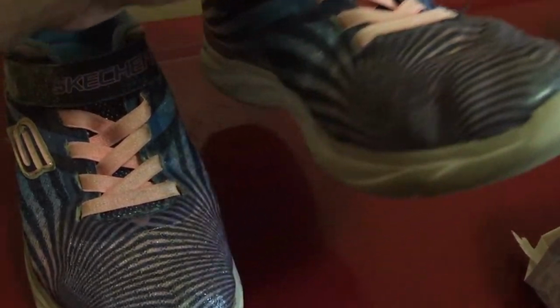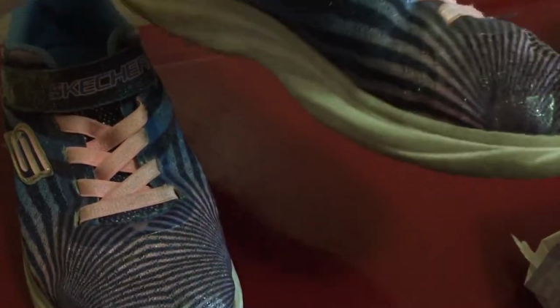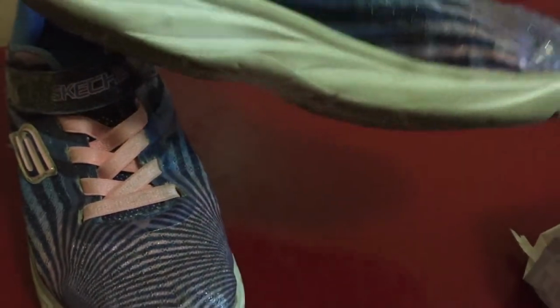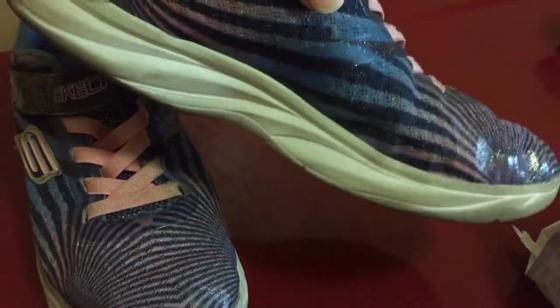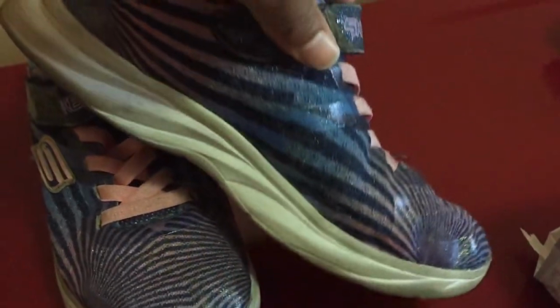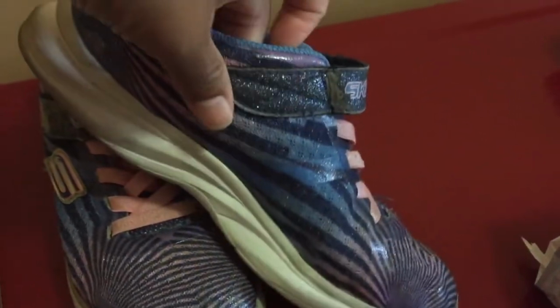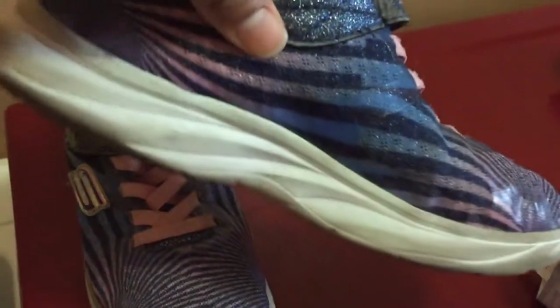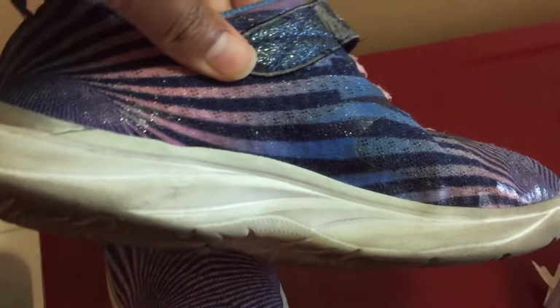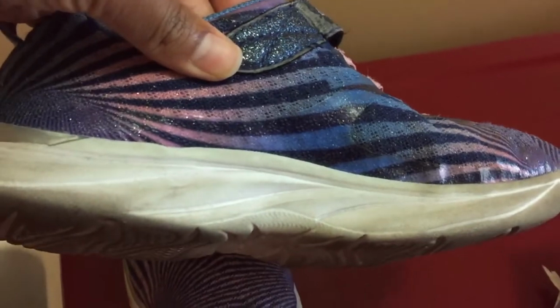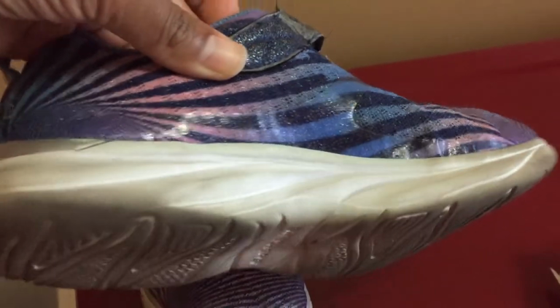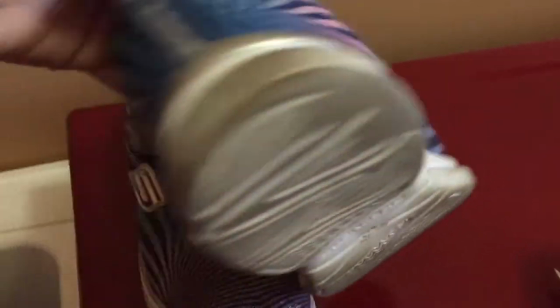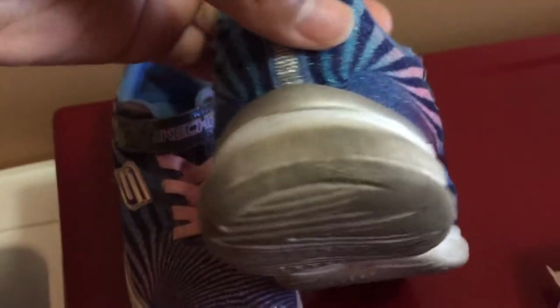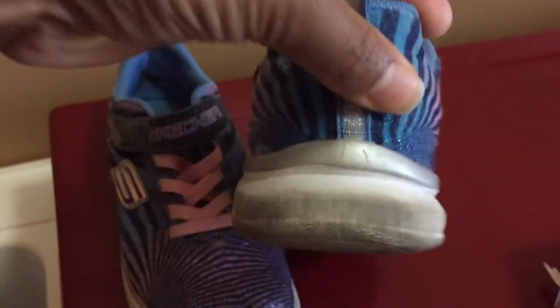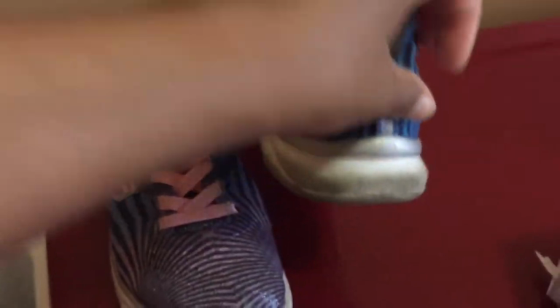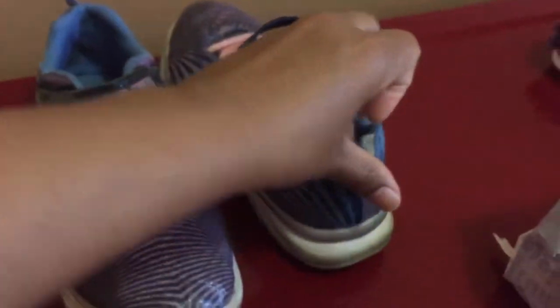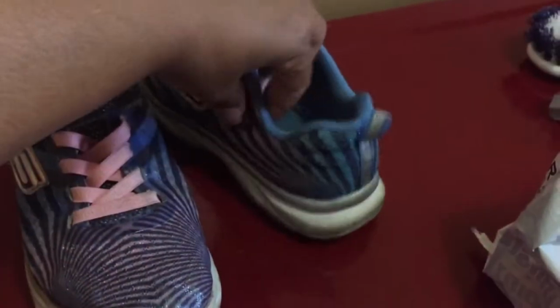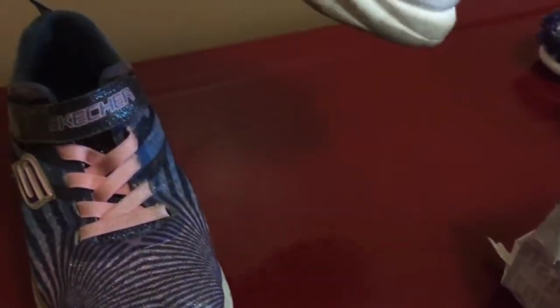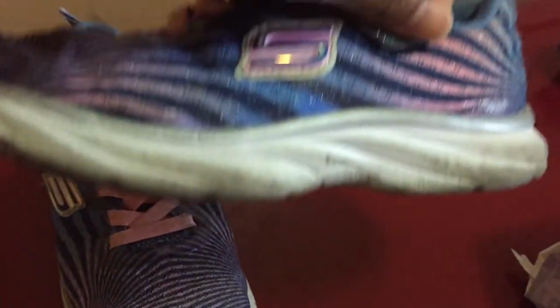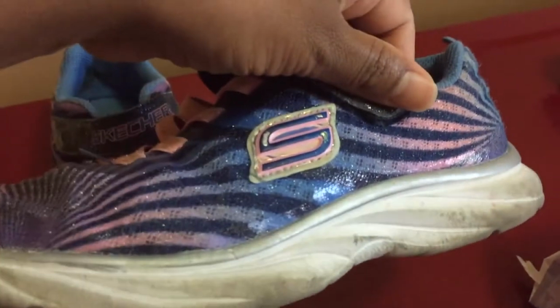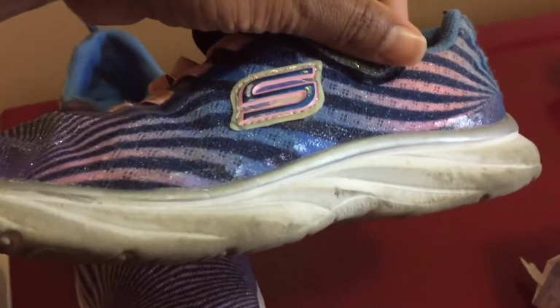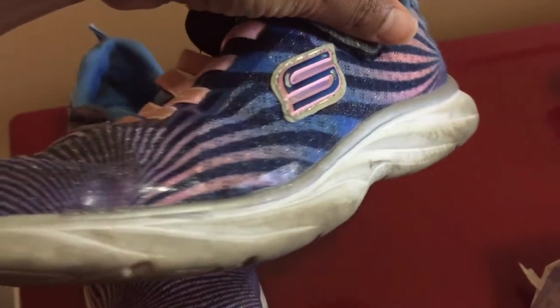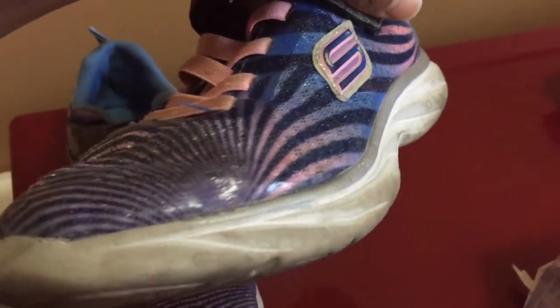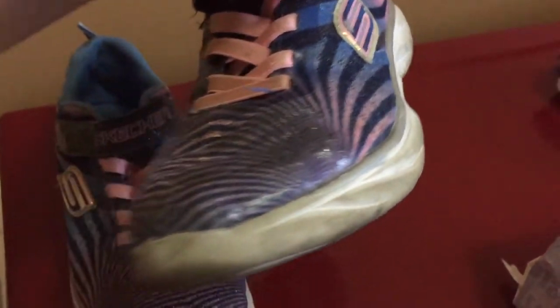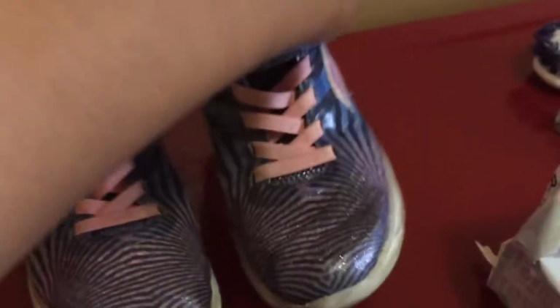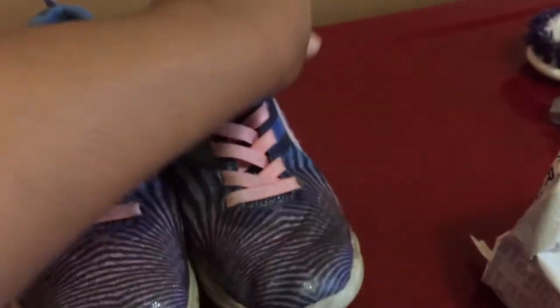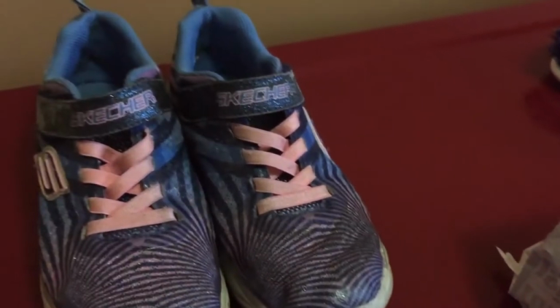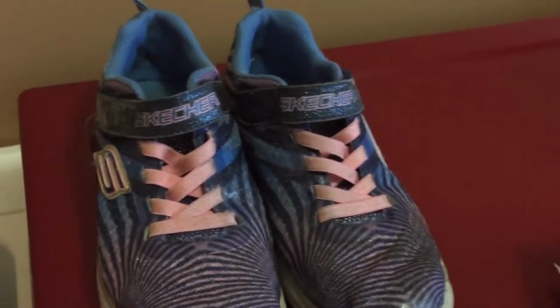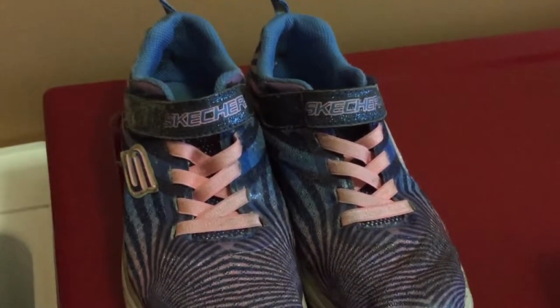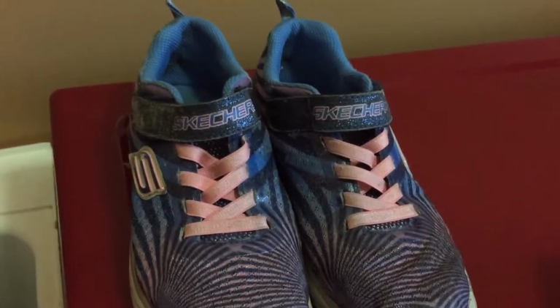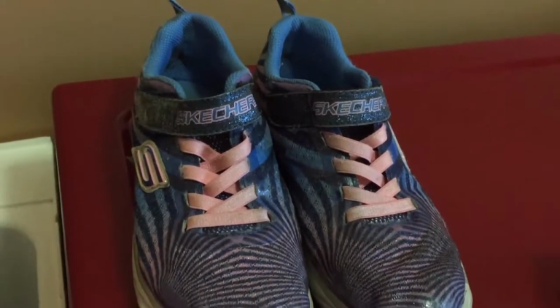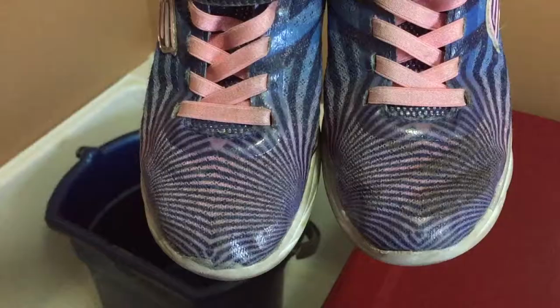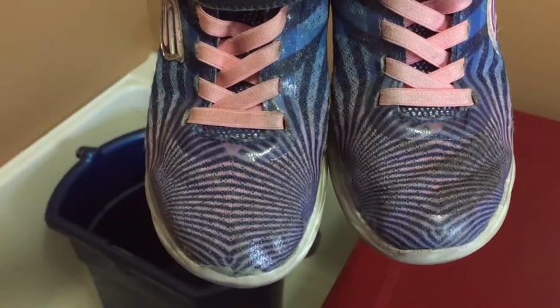With all that being said, let's get into the video. Here are my daughter's shoes from last year. They're in great condition as you can see but they are stained and scuffed, so I decided to take on this challenge.